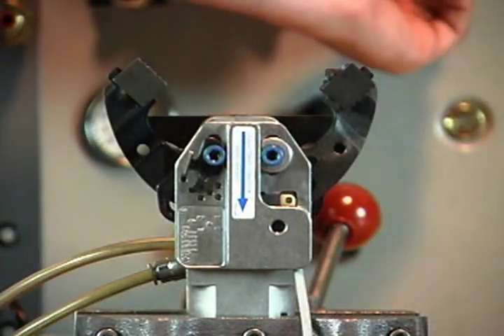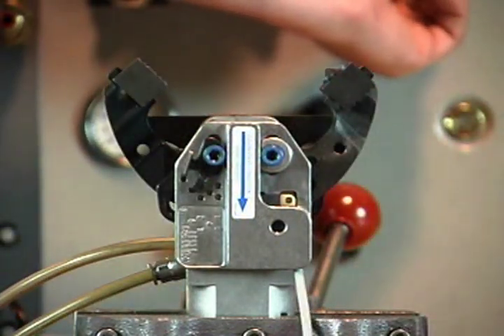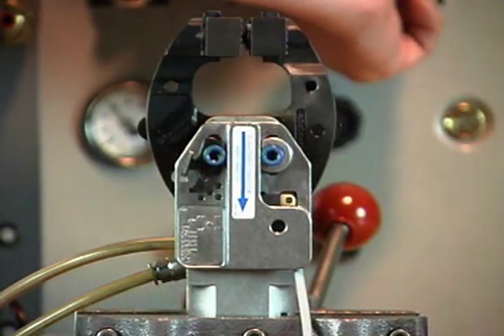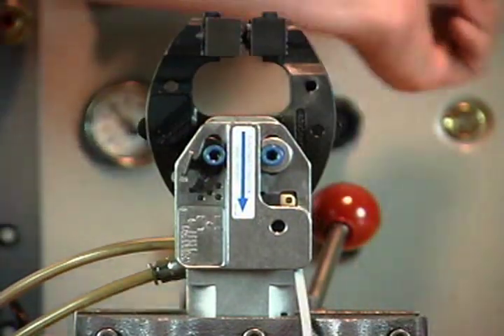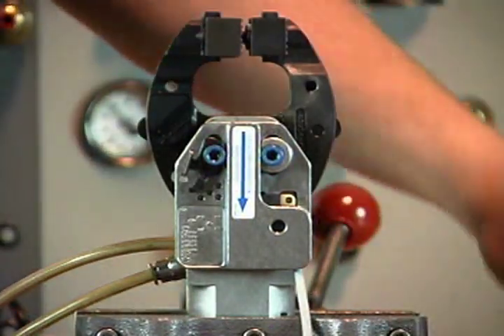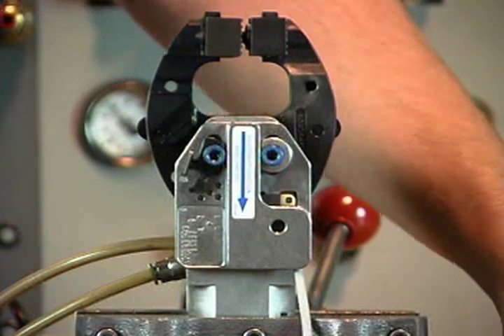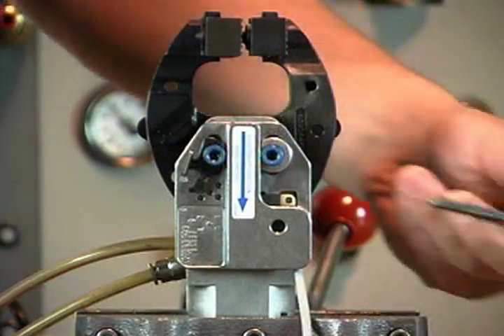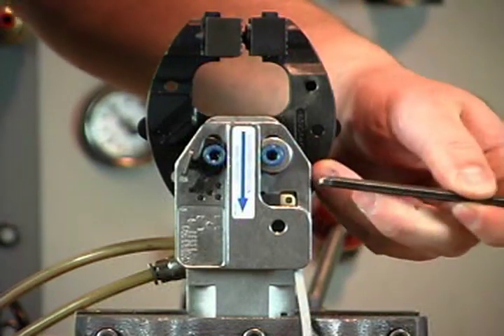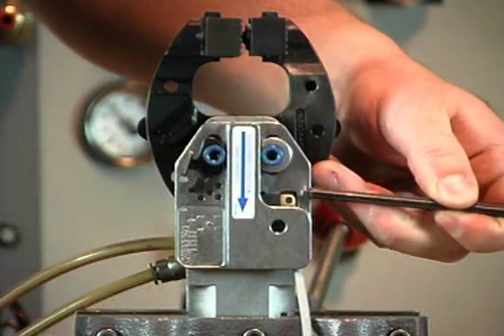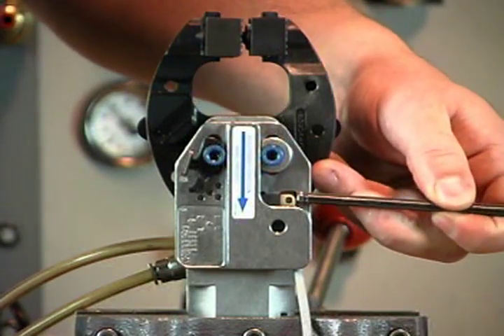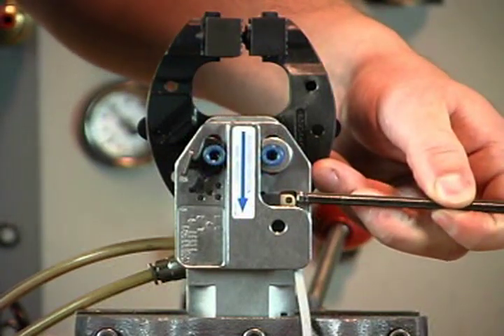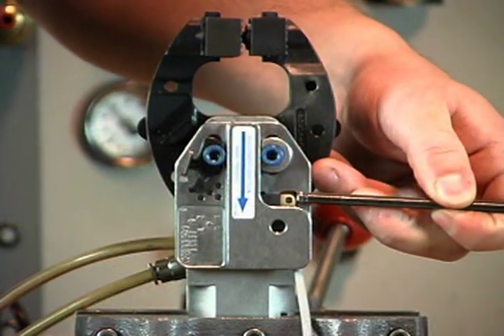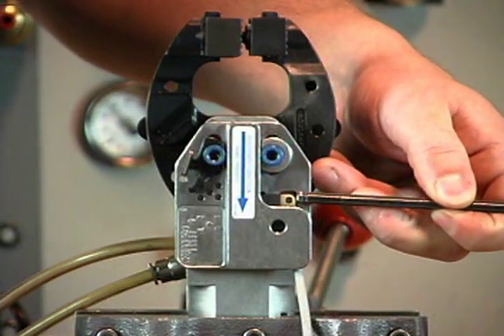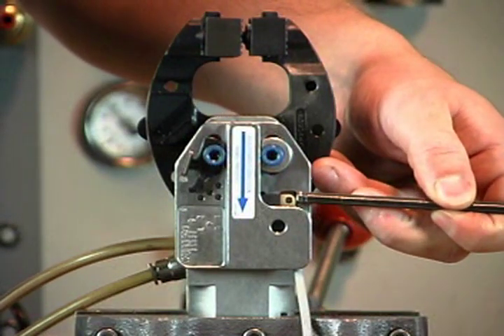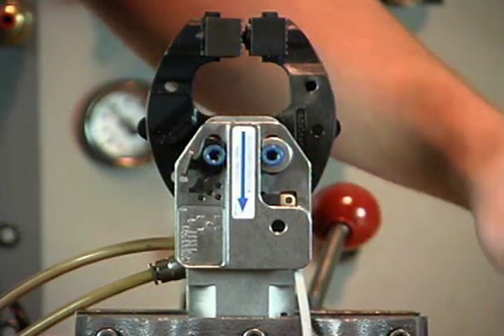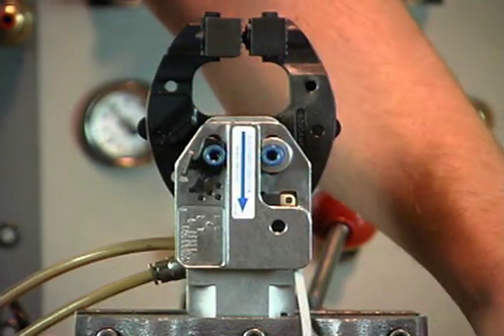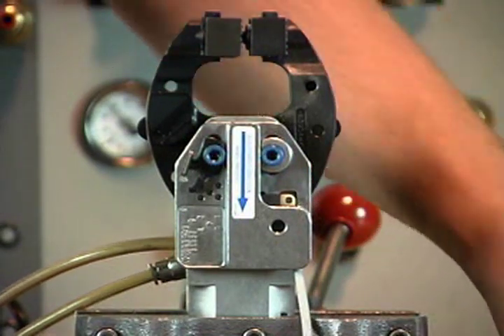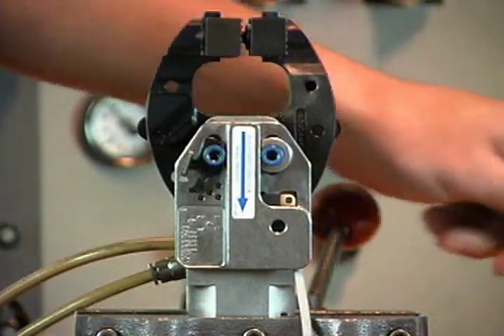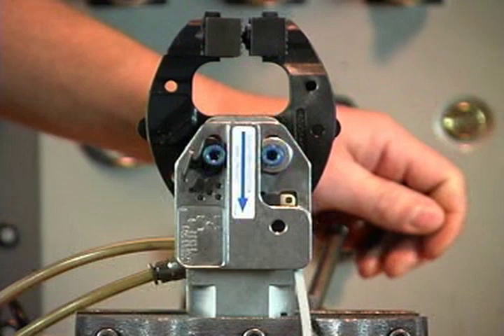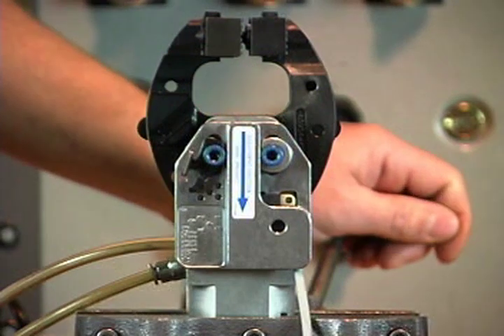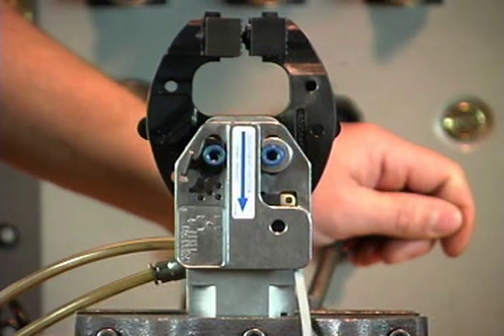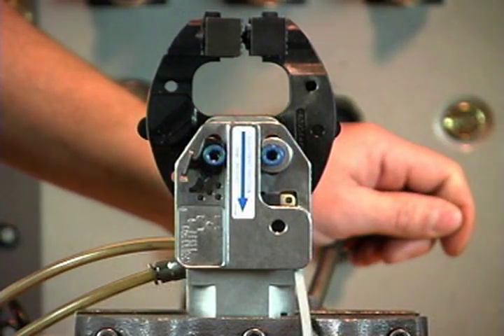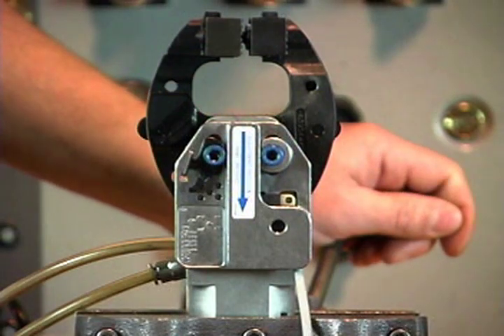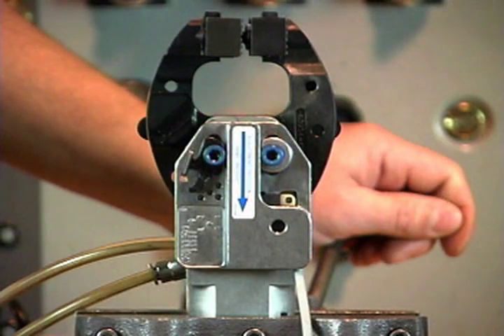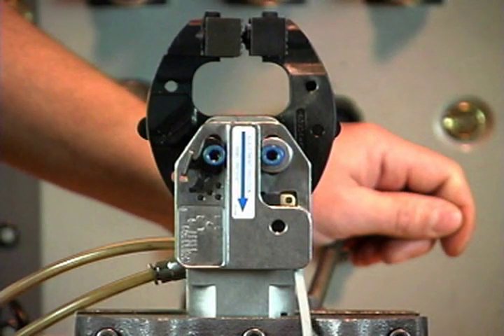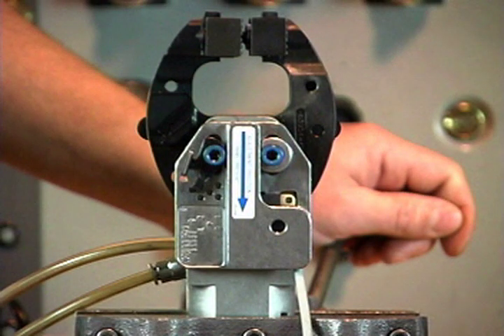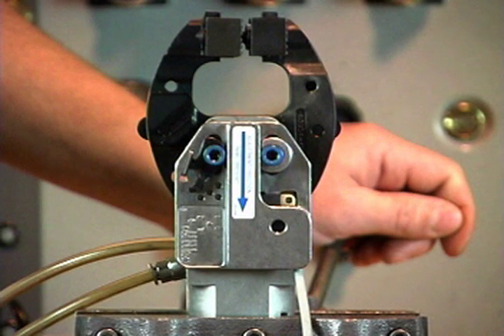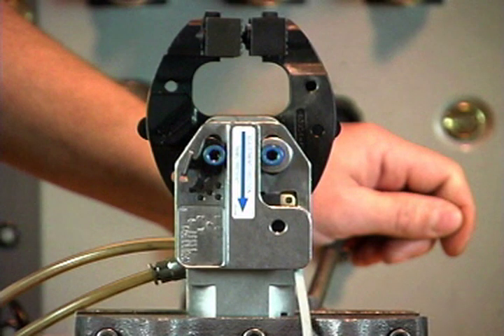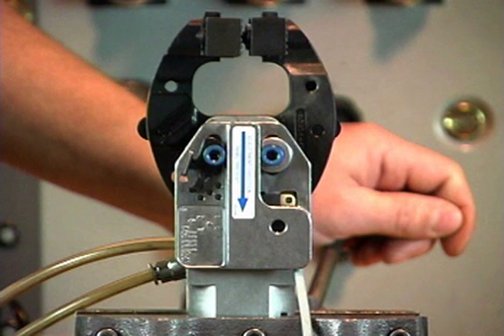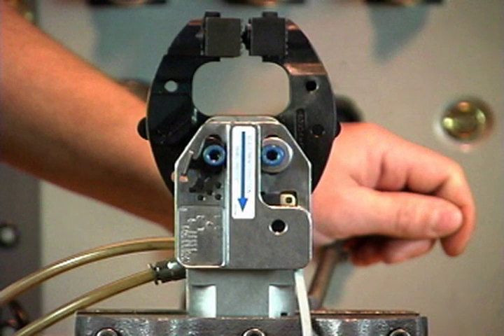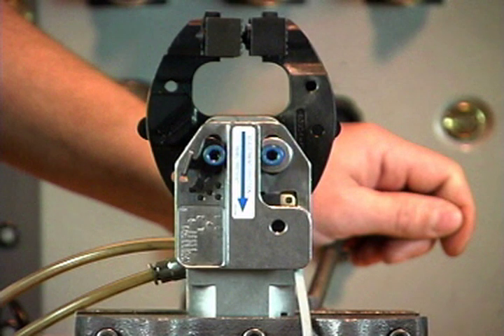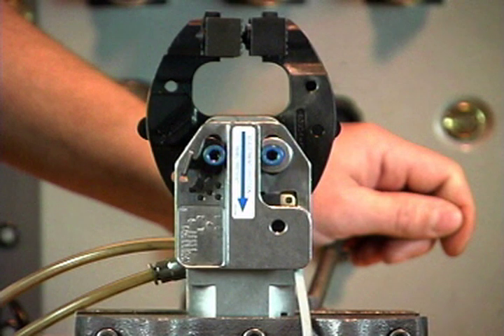Close clamp jaws with no panel between the tips. The switch should turn off. Note: with no panel present, the switch will flicker on as the target passes under the switch and turn off as the jaws reach full closed.